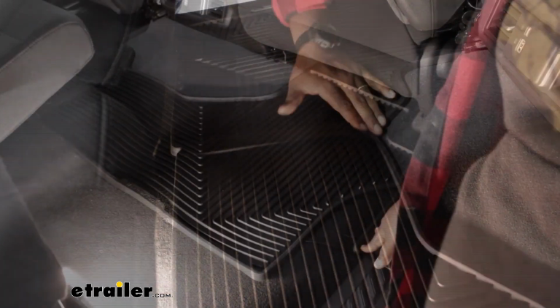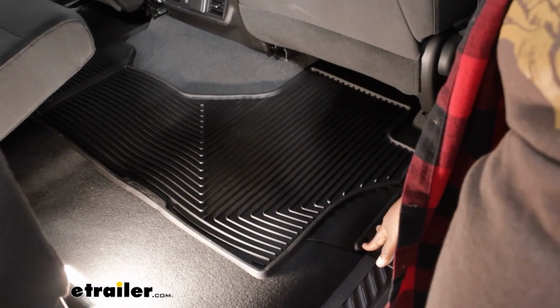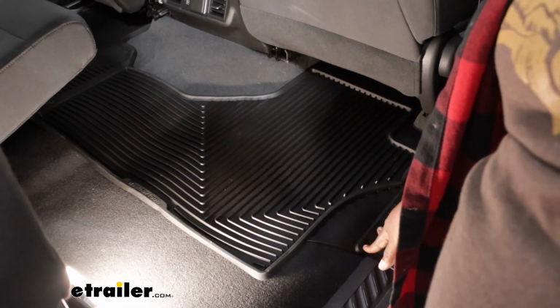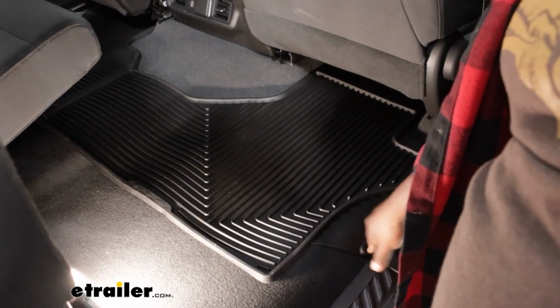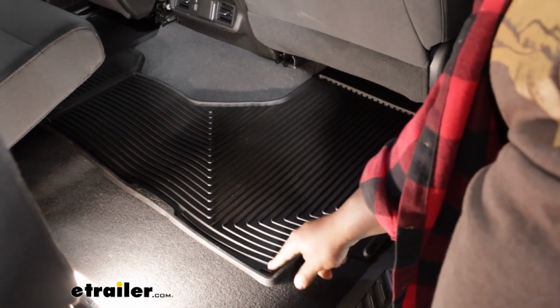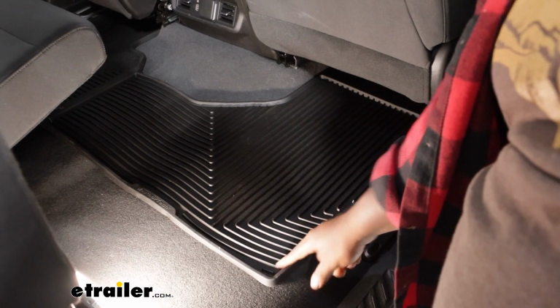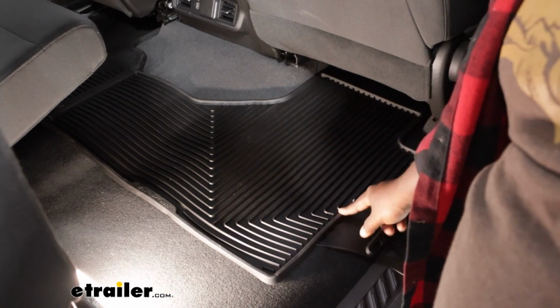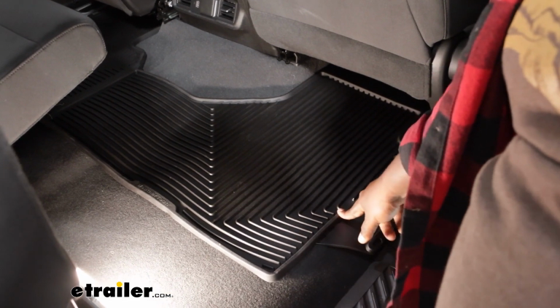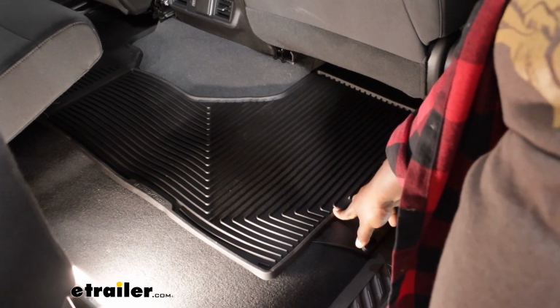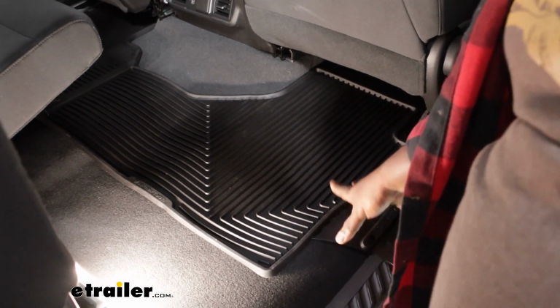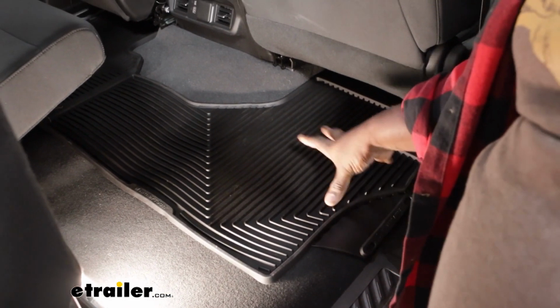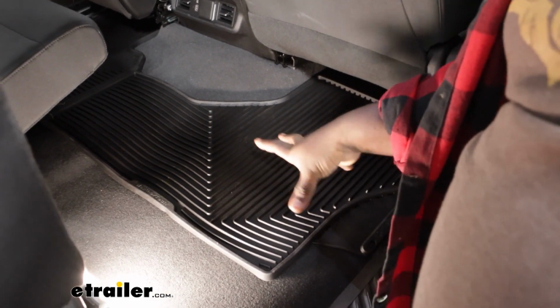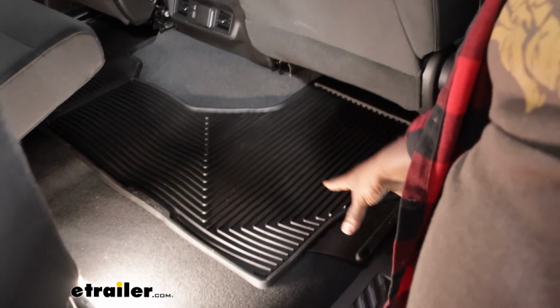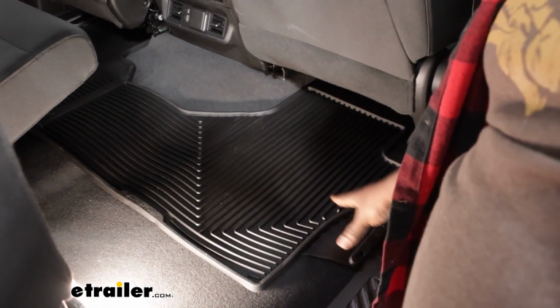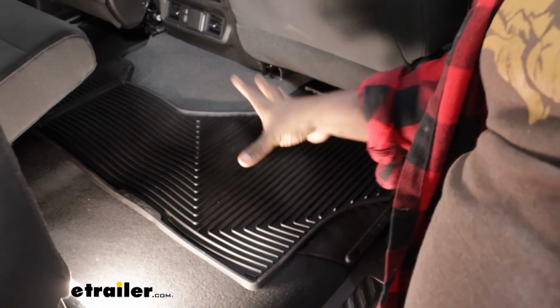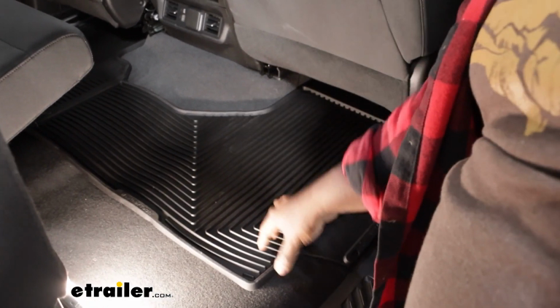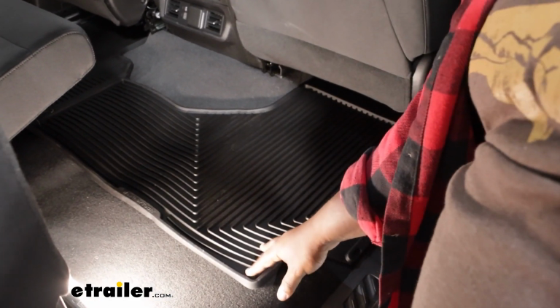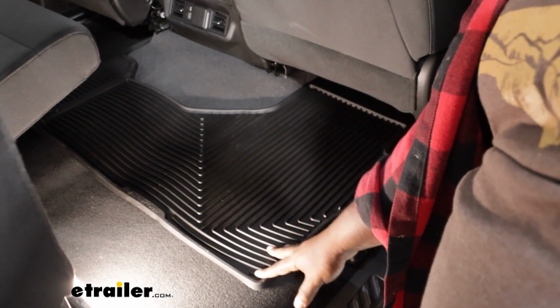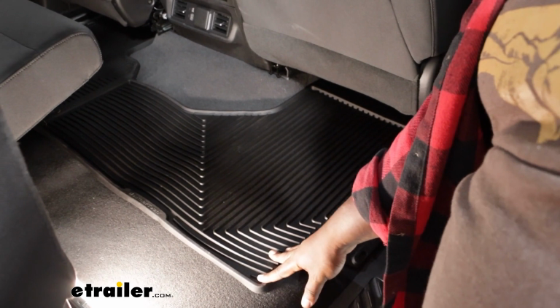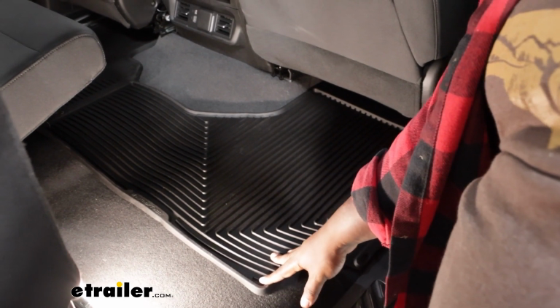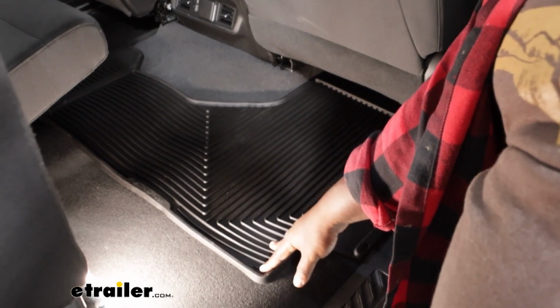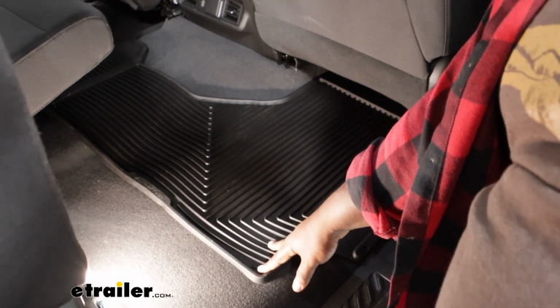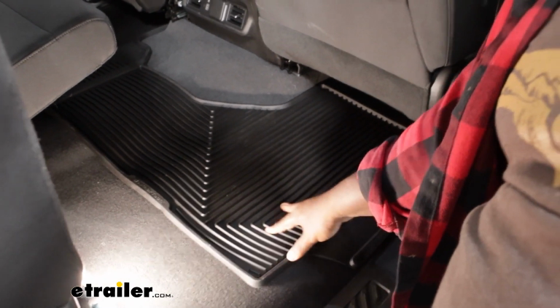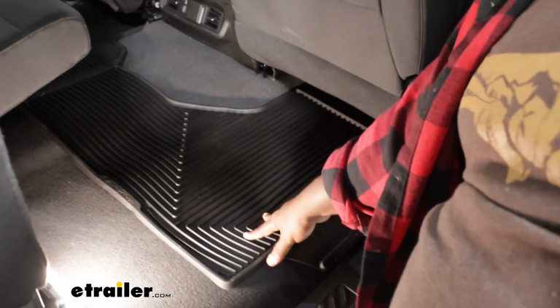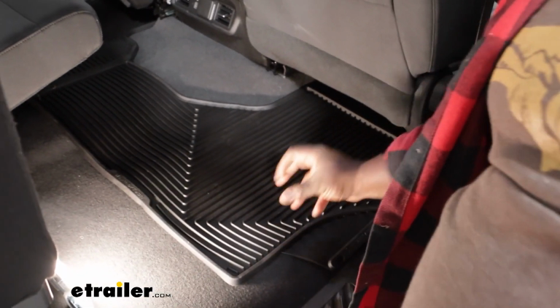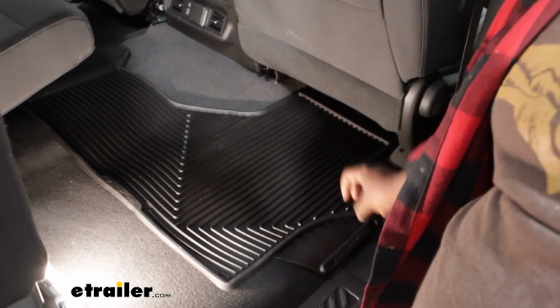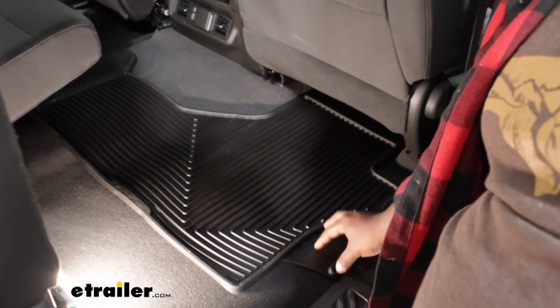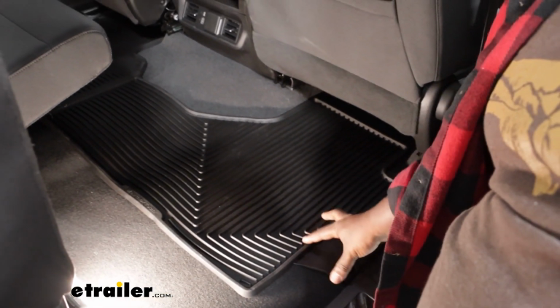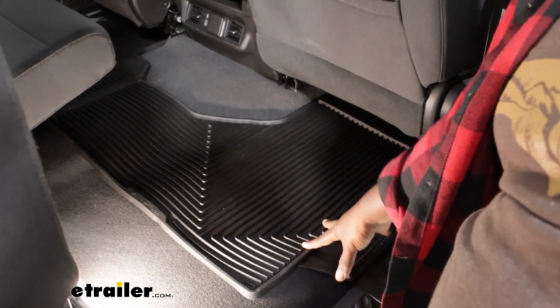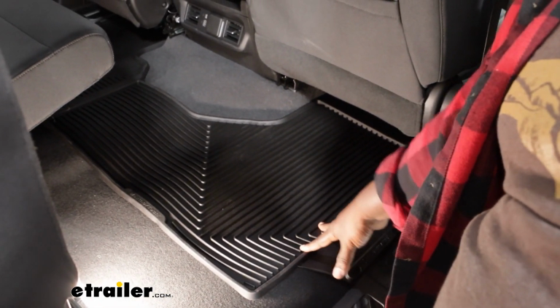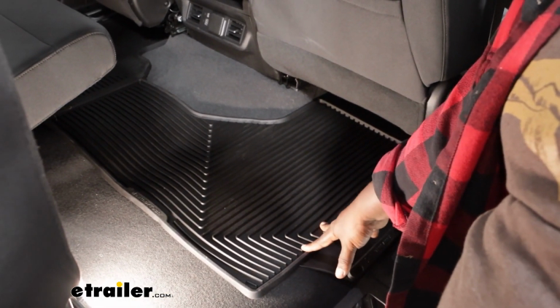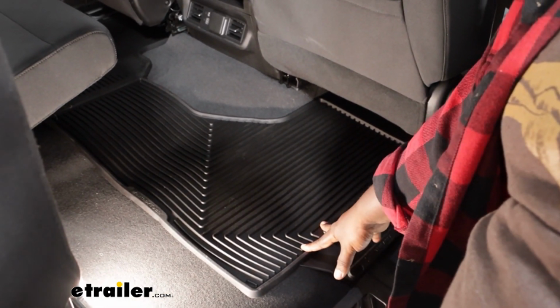The WeatherTech mat is made using injection molding to come out to the precise fit for the area that it's measured for. That's going to give you a nice durable material that's going to hold up for a long life.